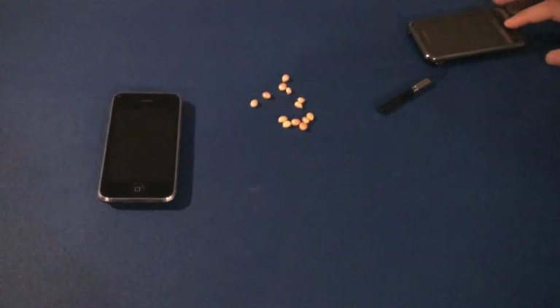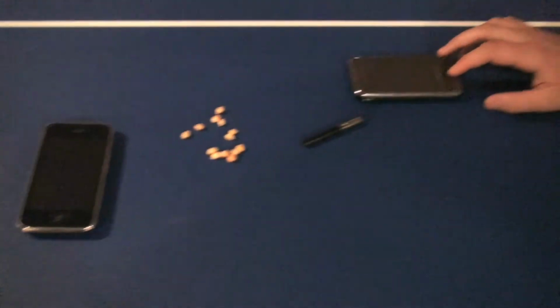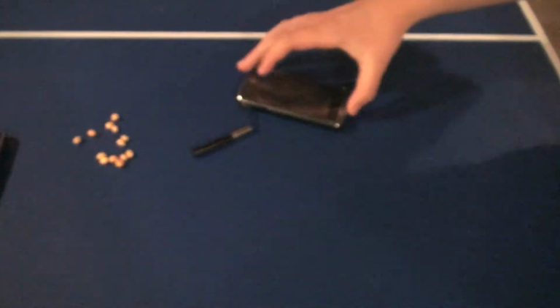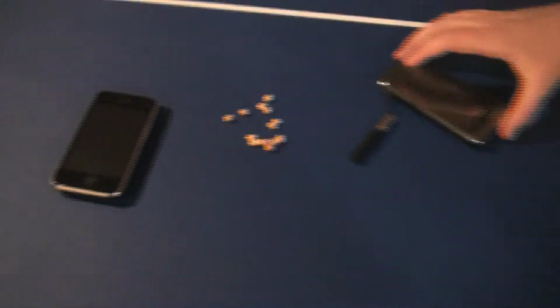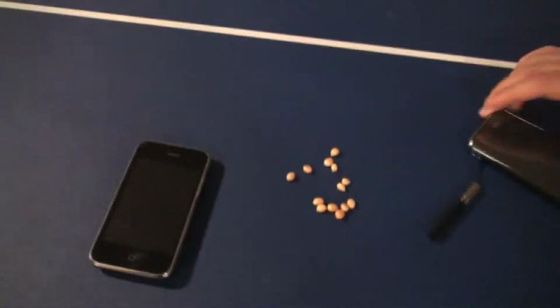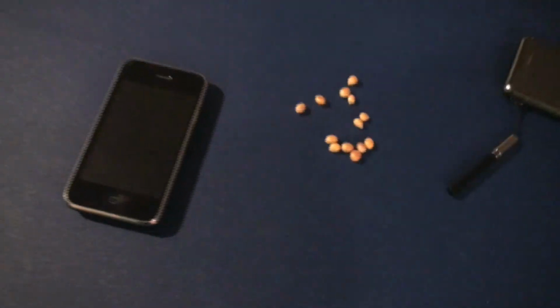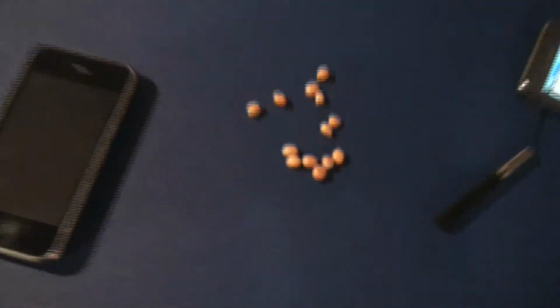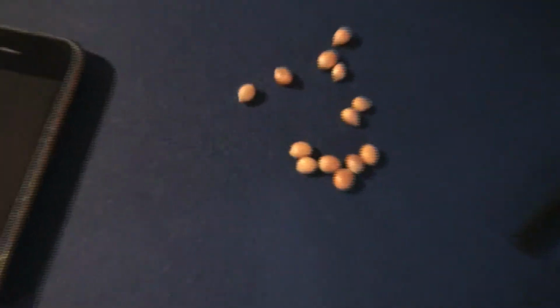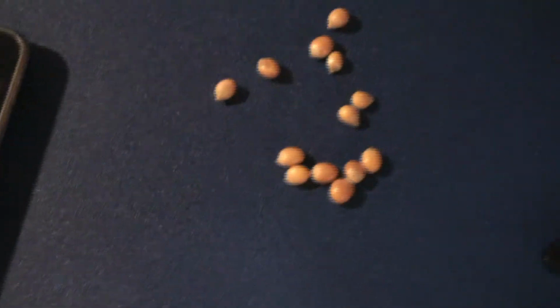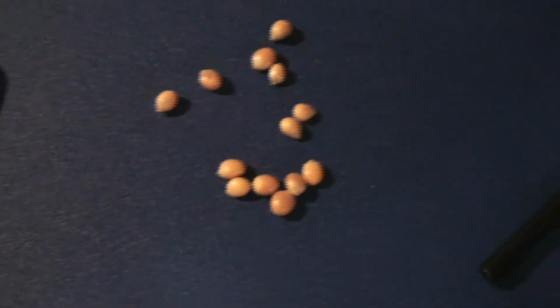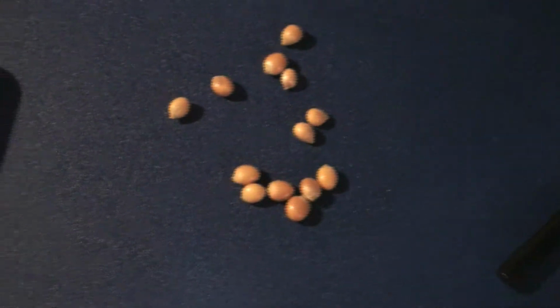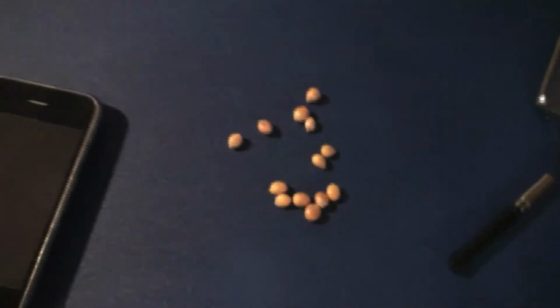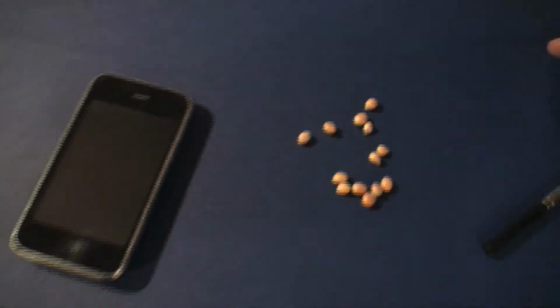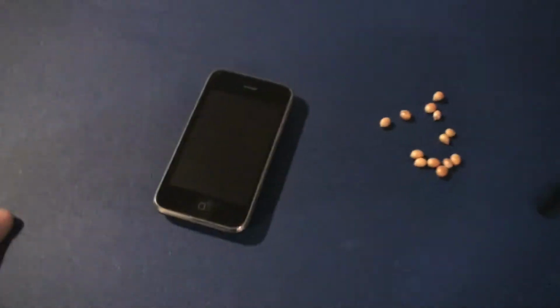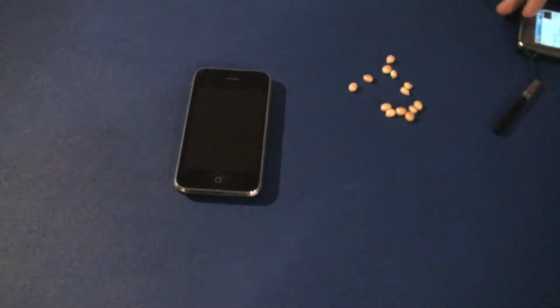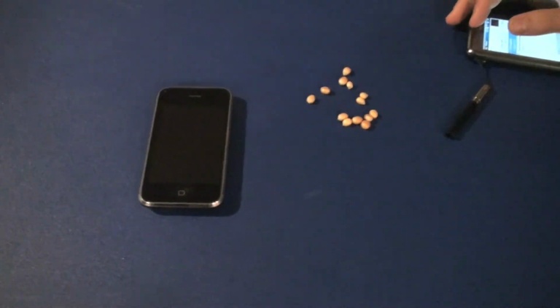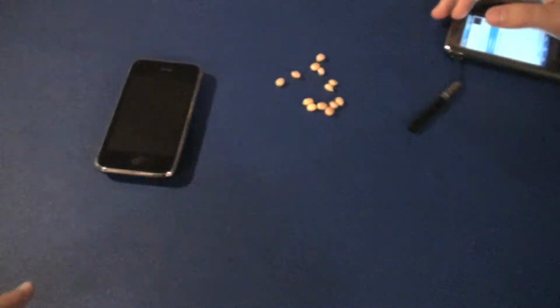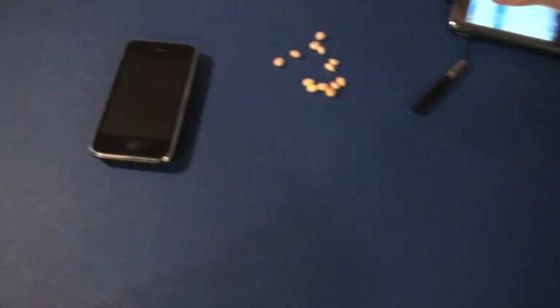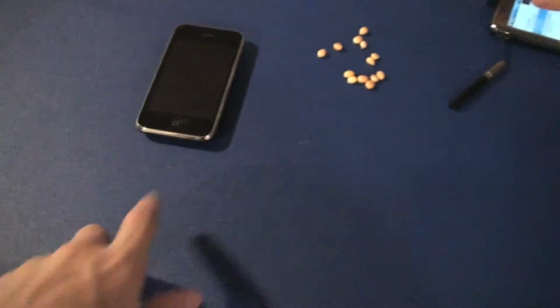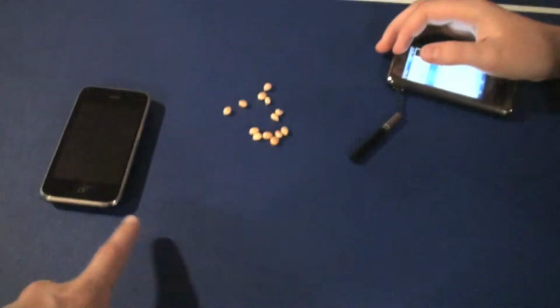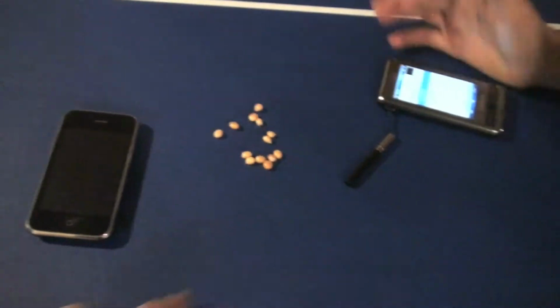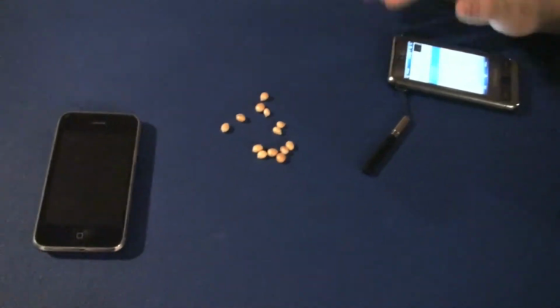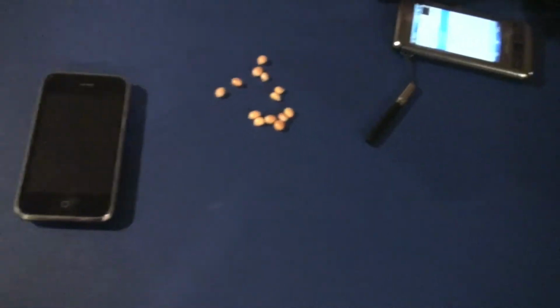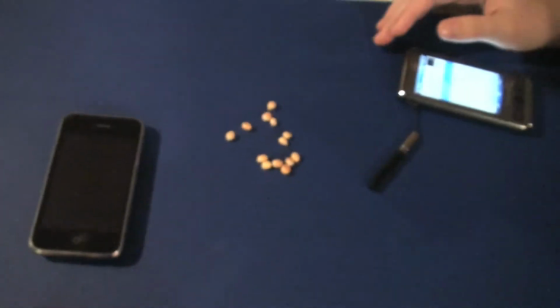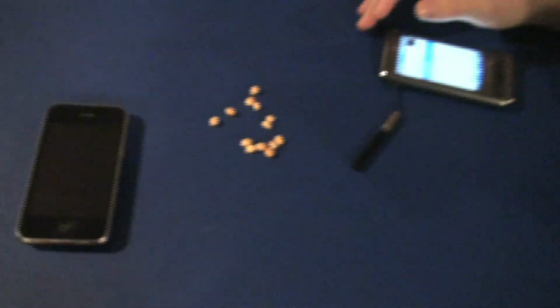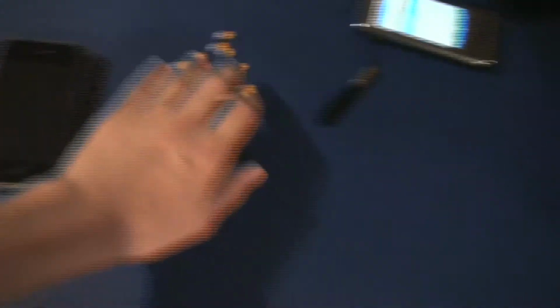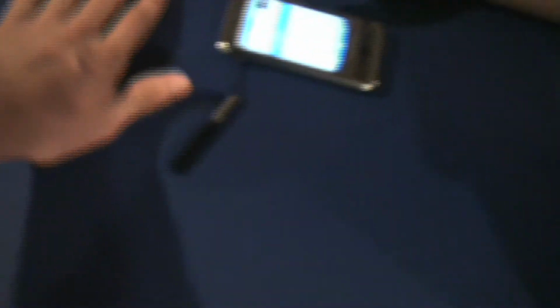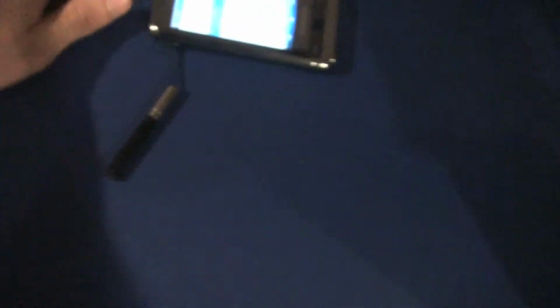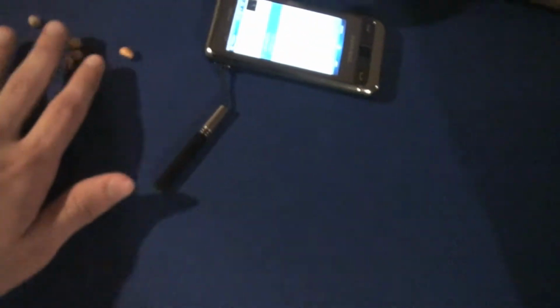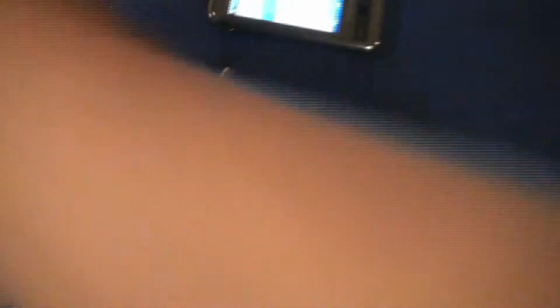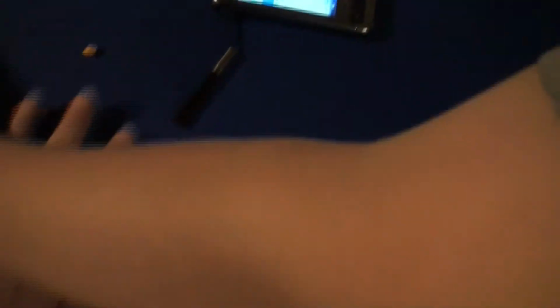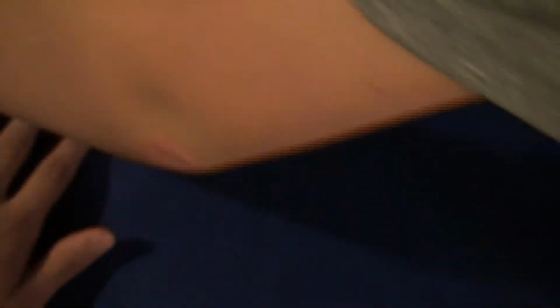Okay, we're doing an experiment. We saw on the internet that popcorn kernels would pop if you had a cell phone signal going between them. I think we should push these more around the table, just in case the signal bounces or something like that.